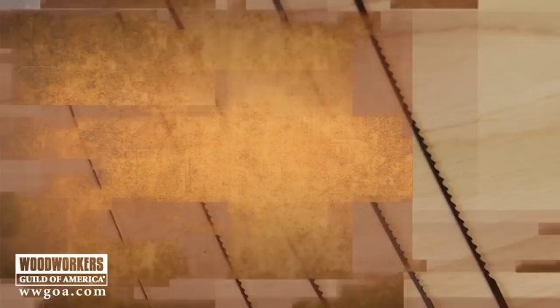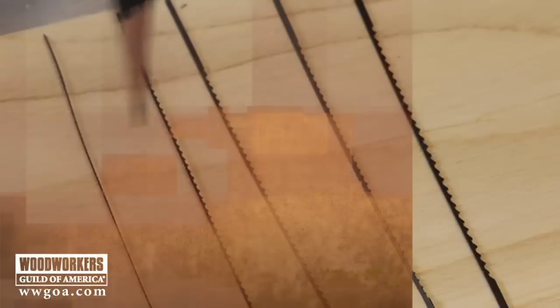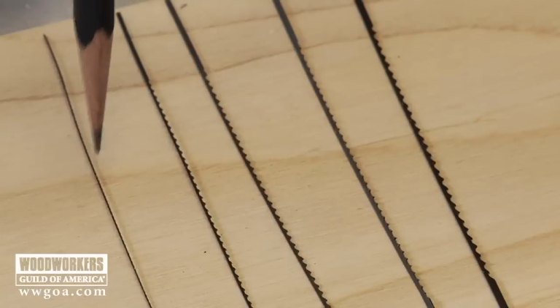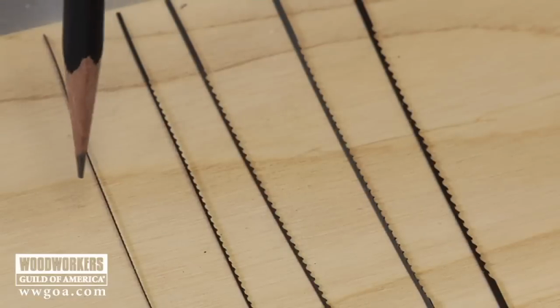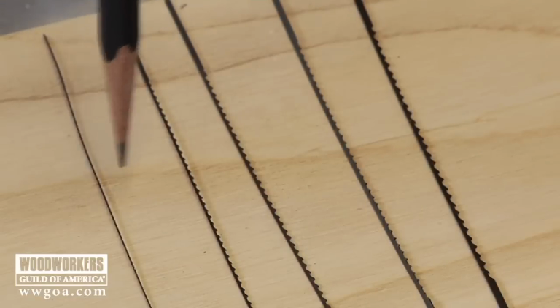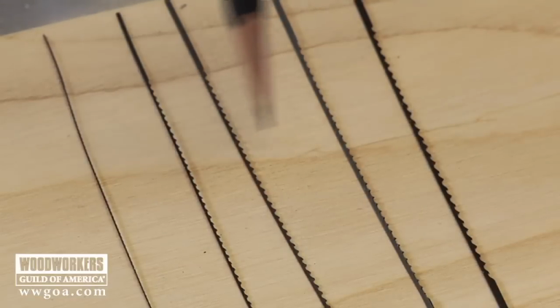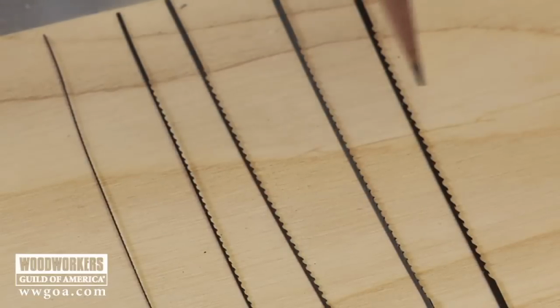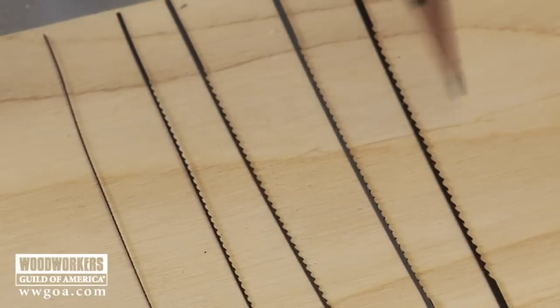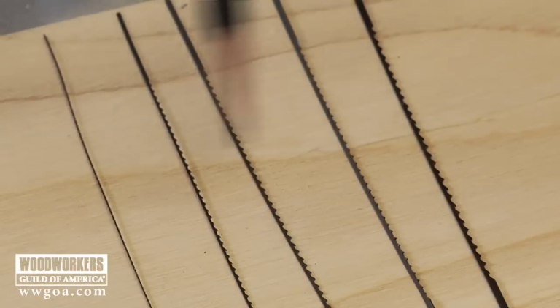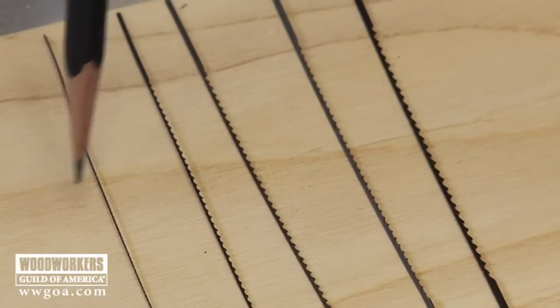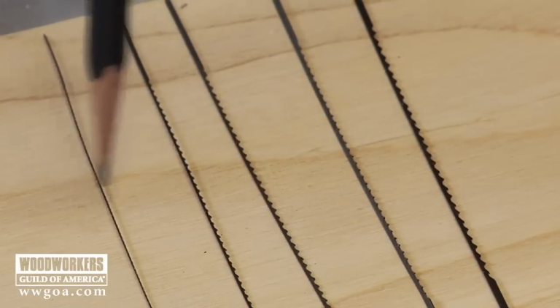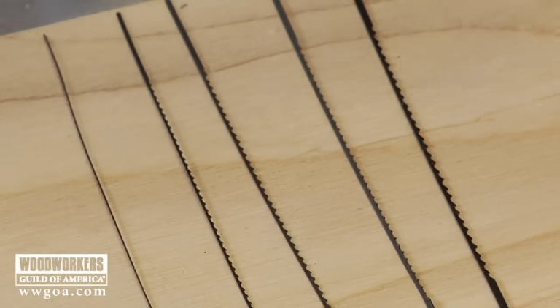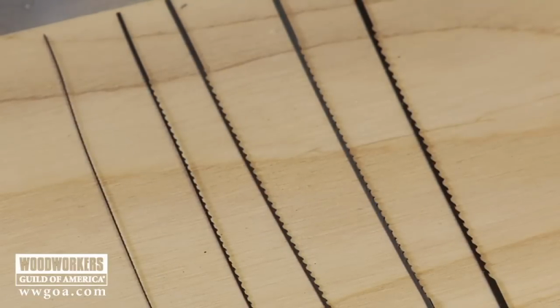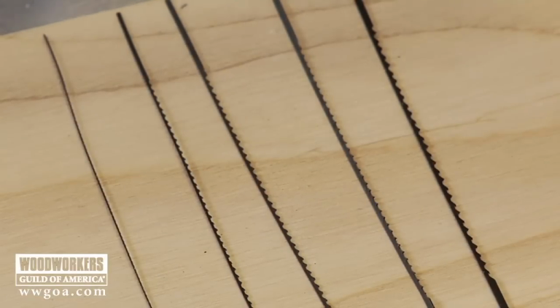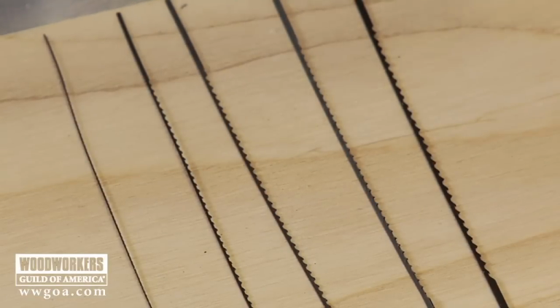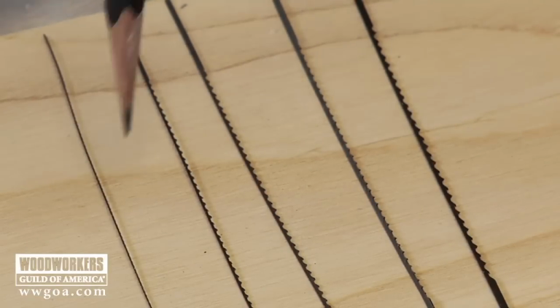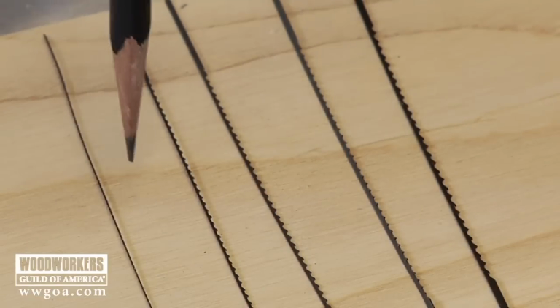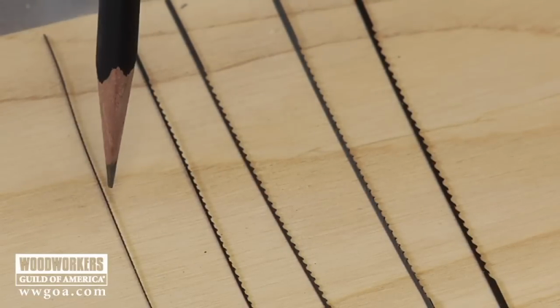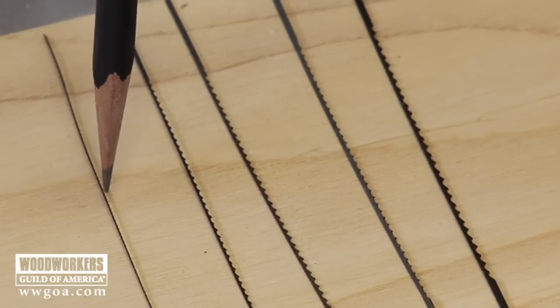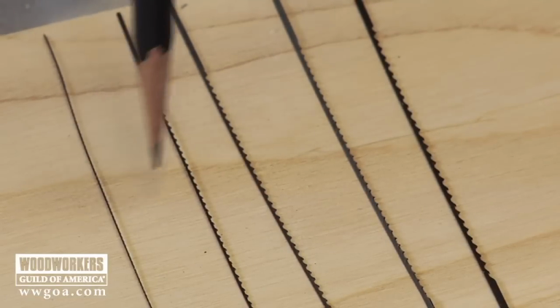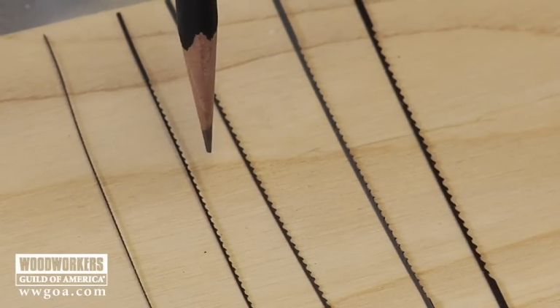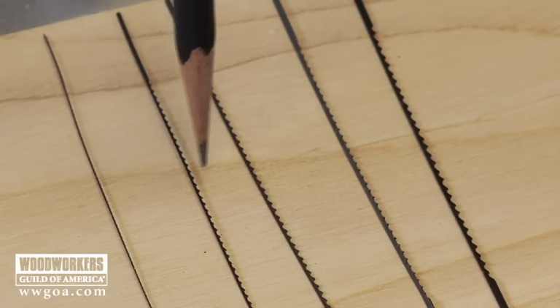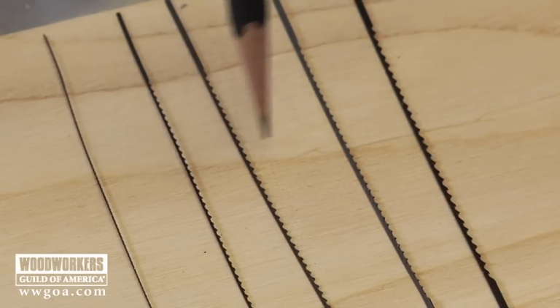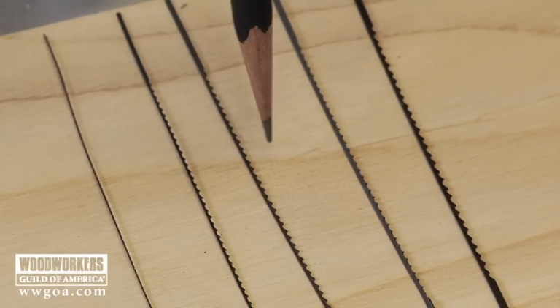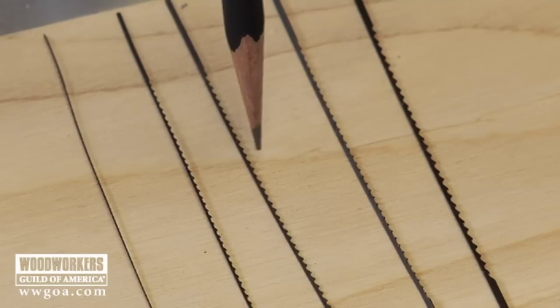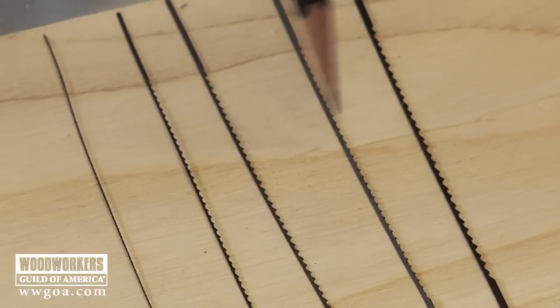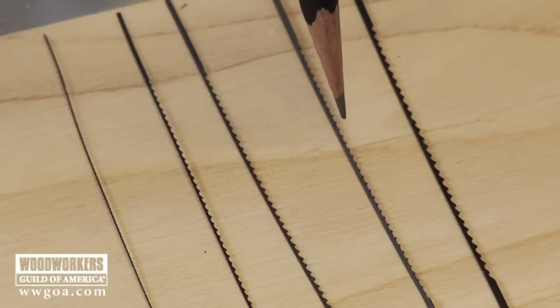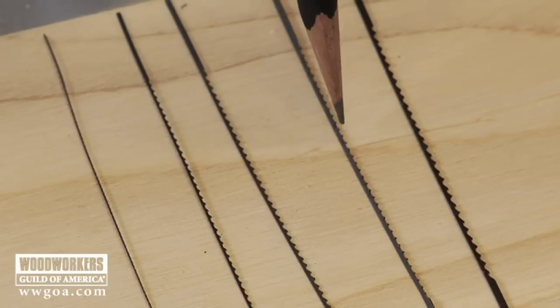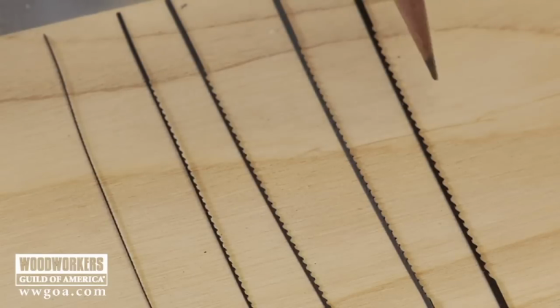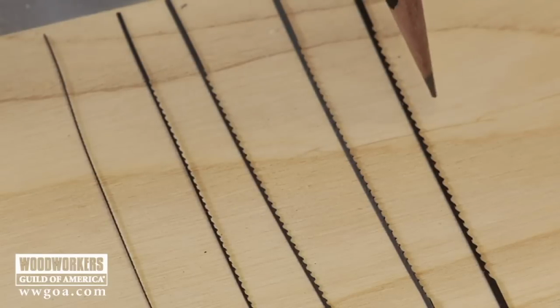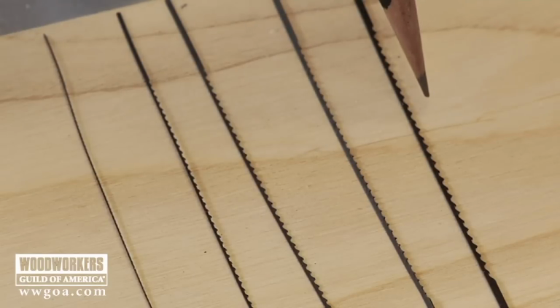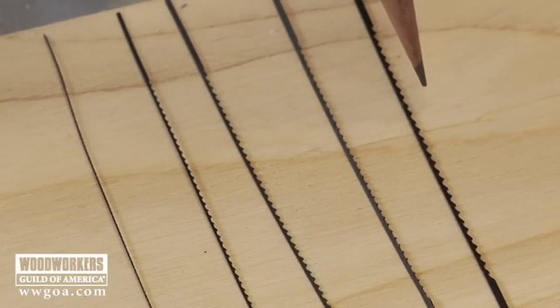I've got five commonly used sizes of scroll saw blades right here: number 2, 5, 7, 9, and a 12.